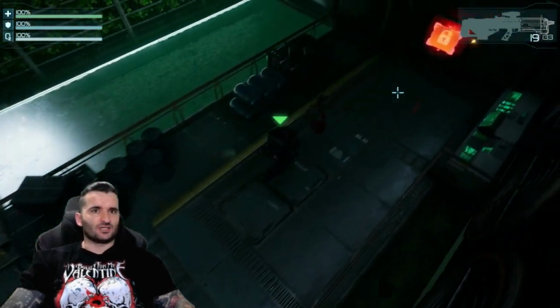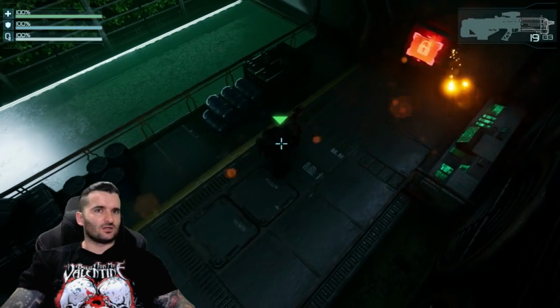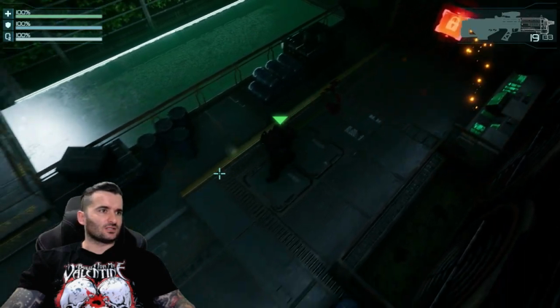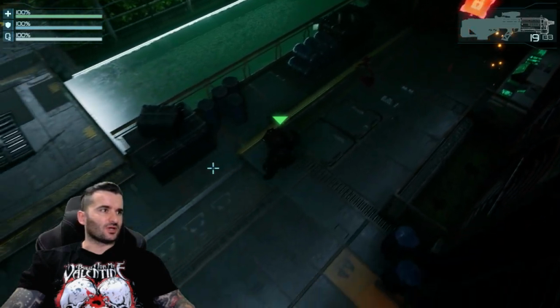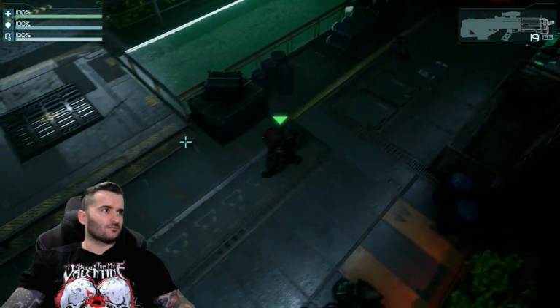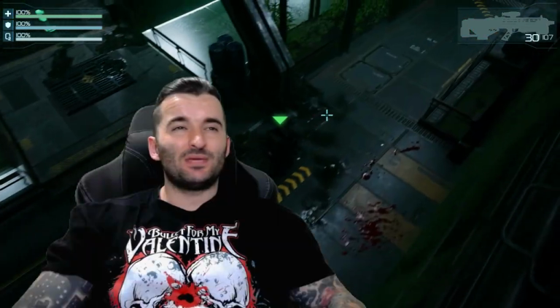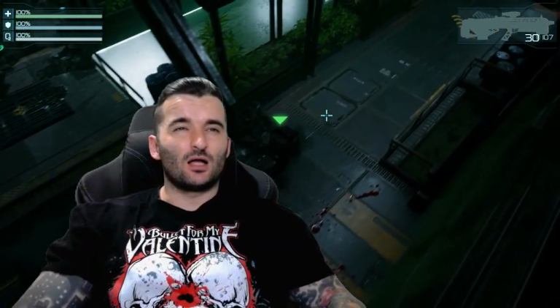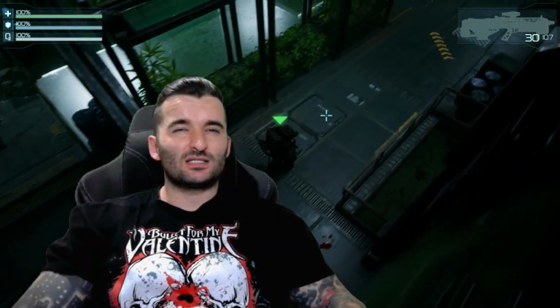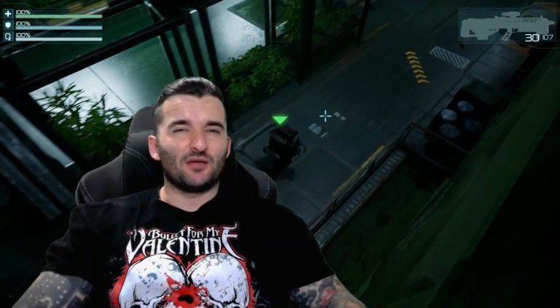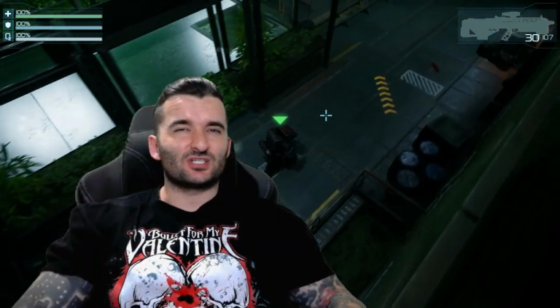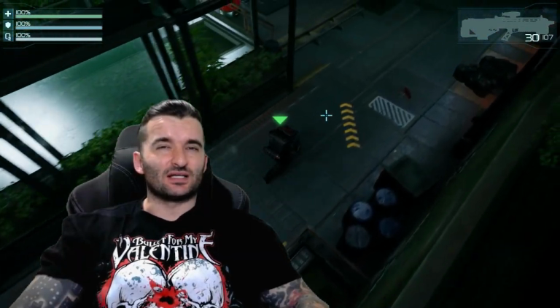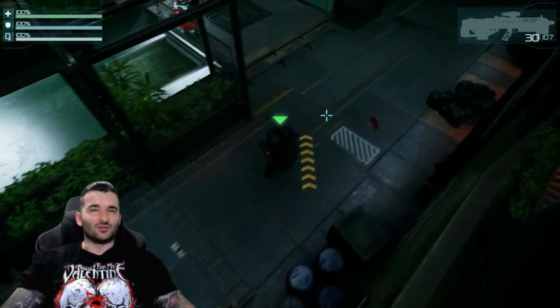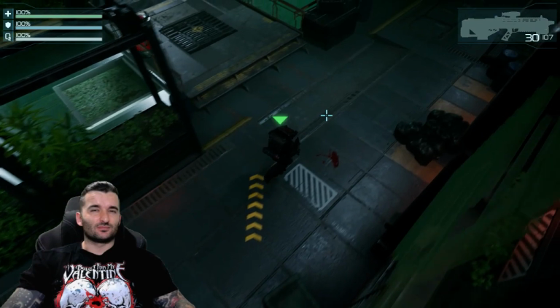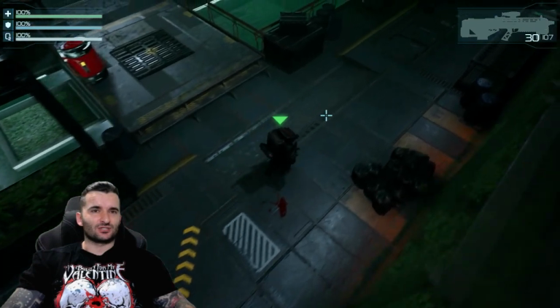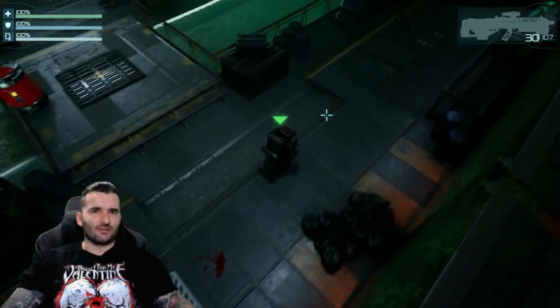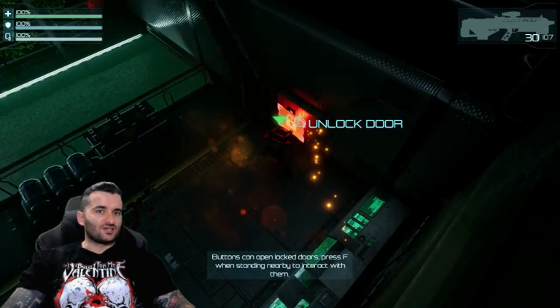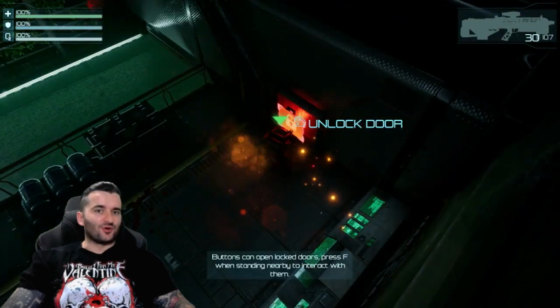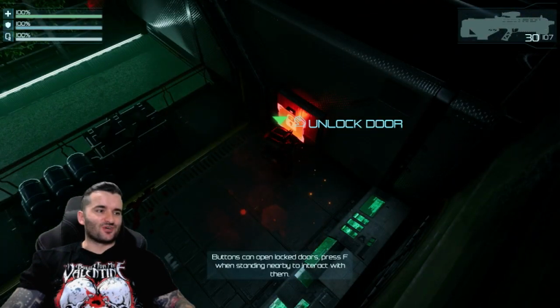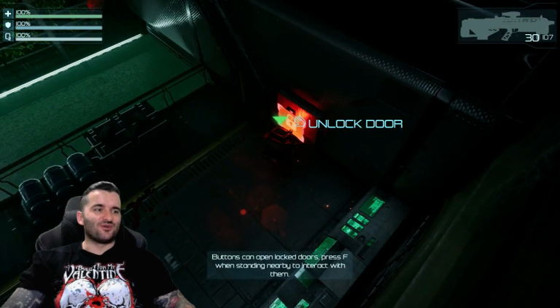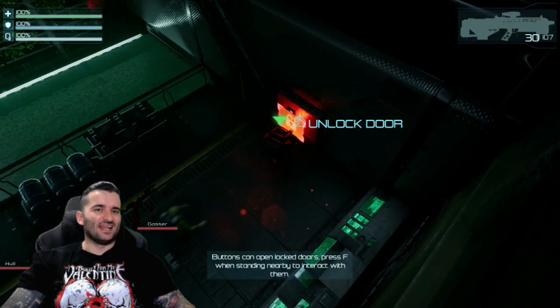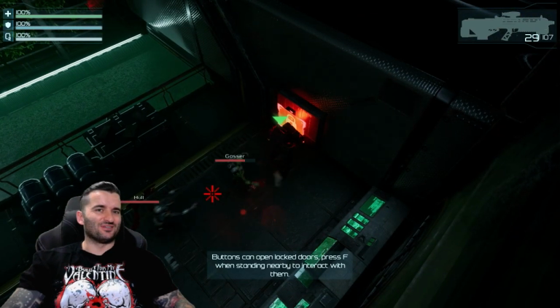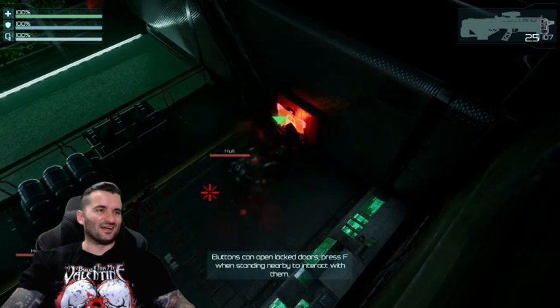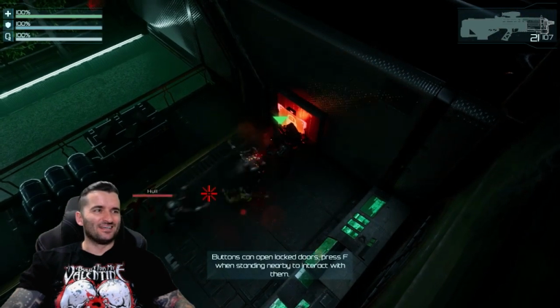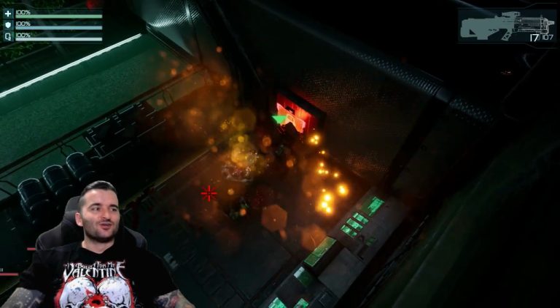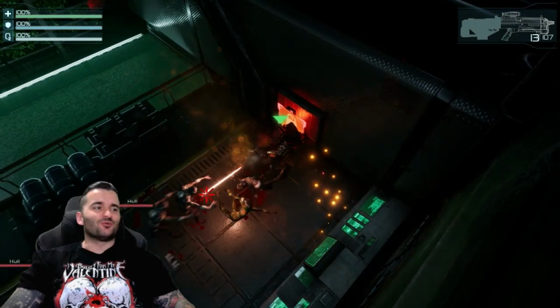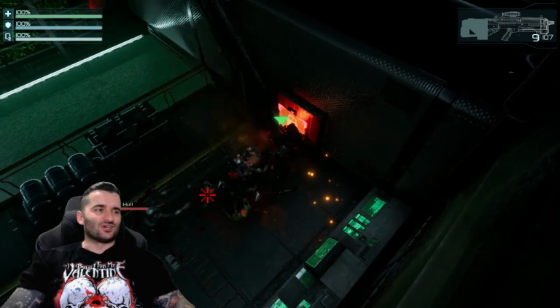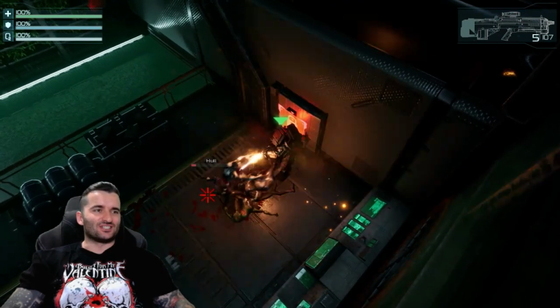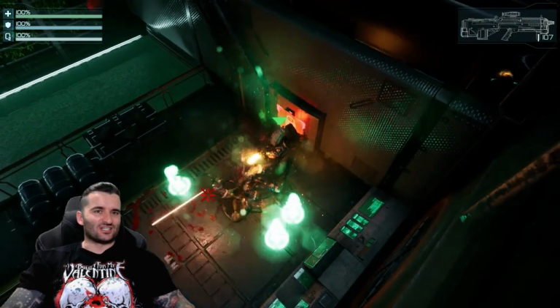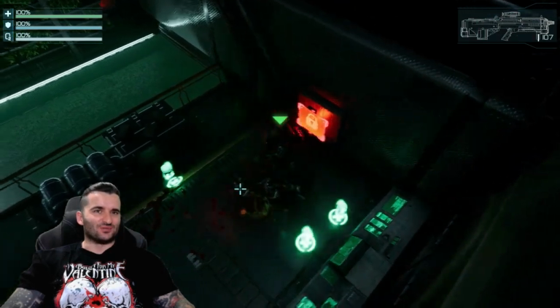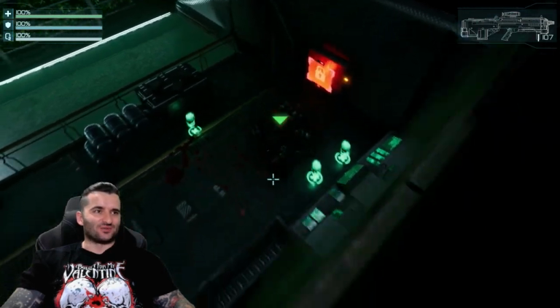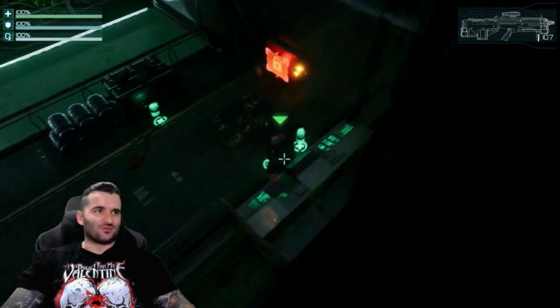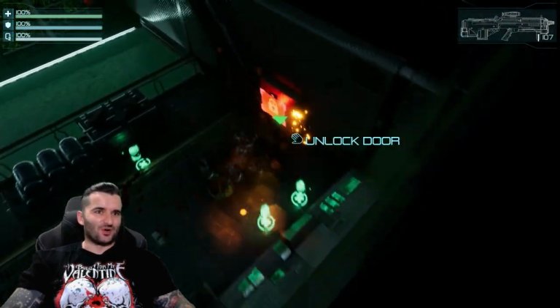Okay, that's locked — I guess we don't go that way. Maybe these aren't locked and I'm meant to press a button against the door. Buttons can open locked doors — press F to interact. So the door wasn't locked, I just need to press the button to interact with it.